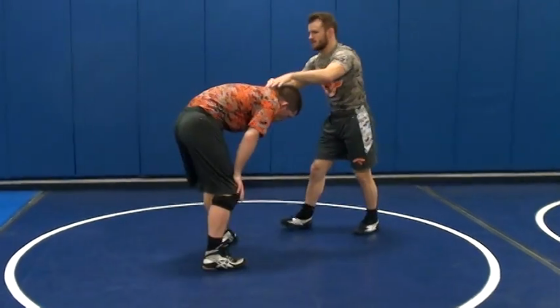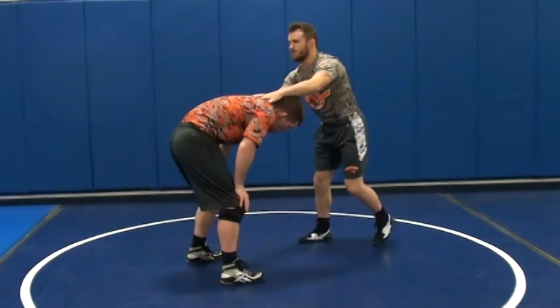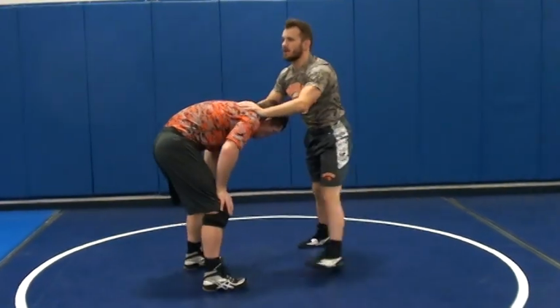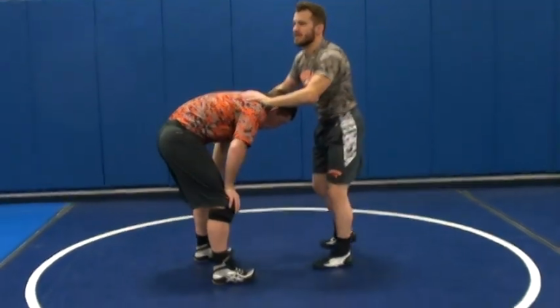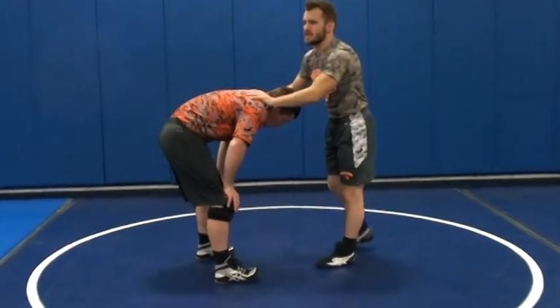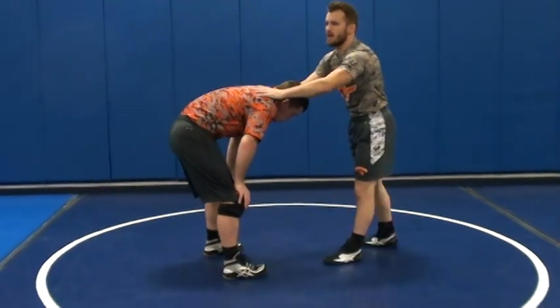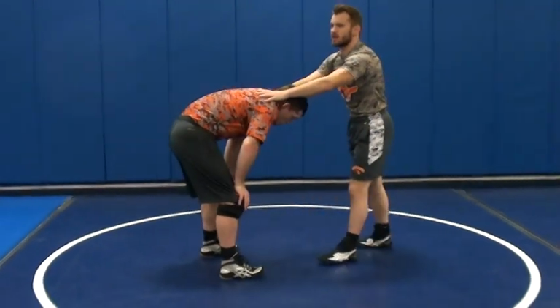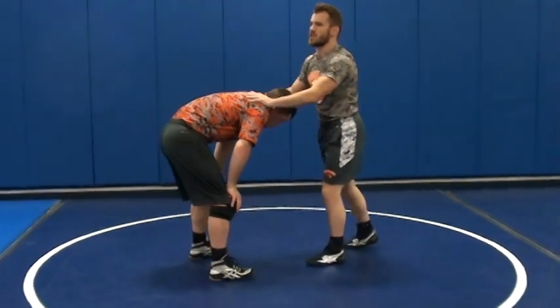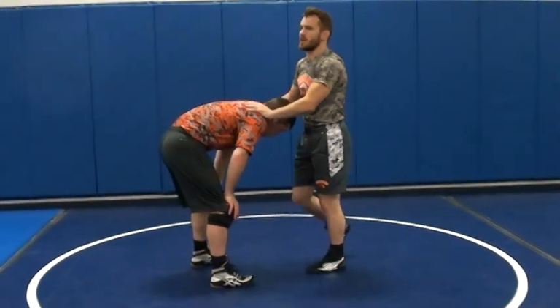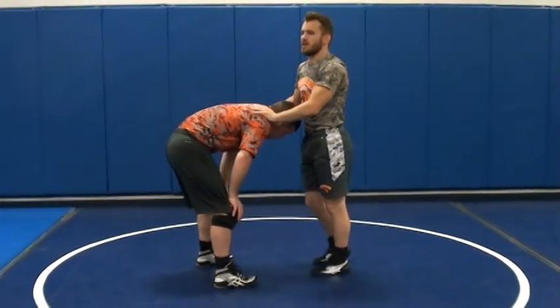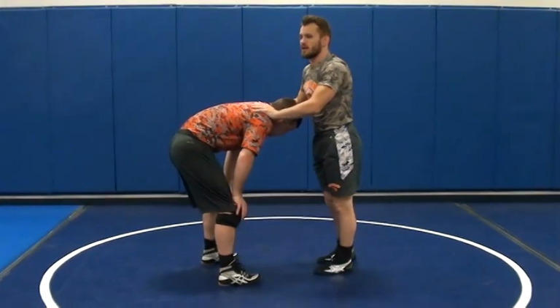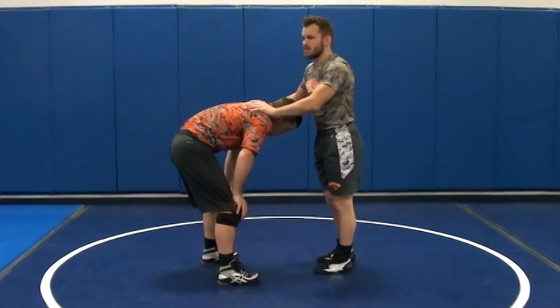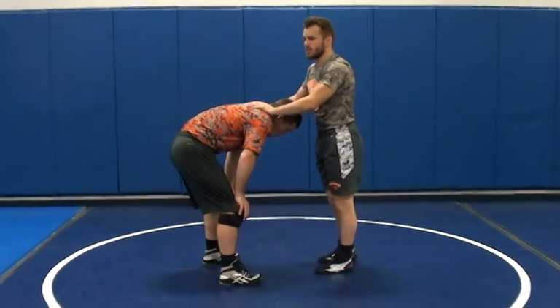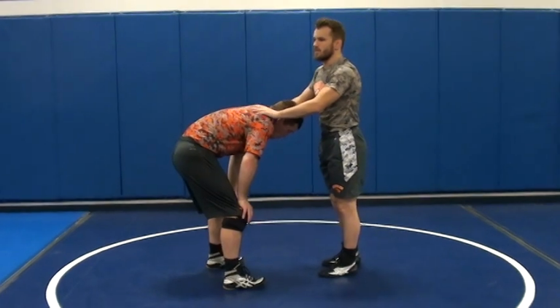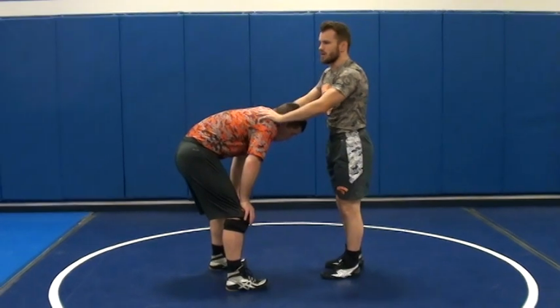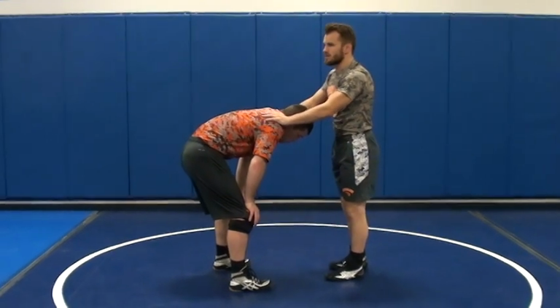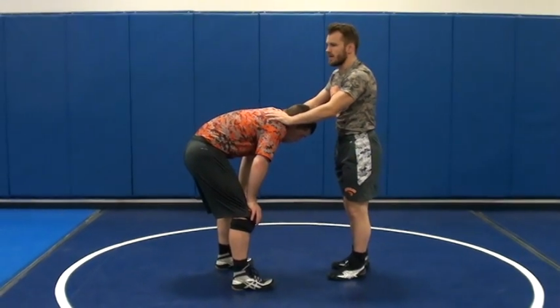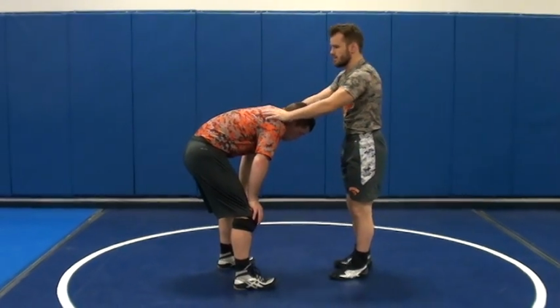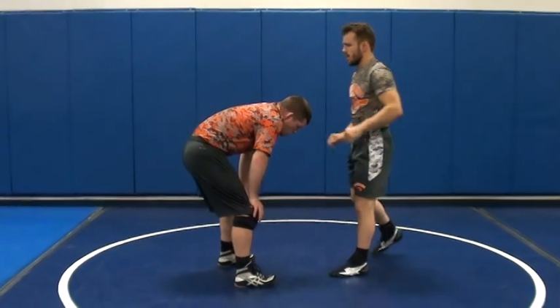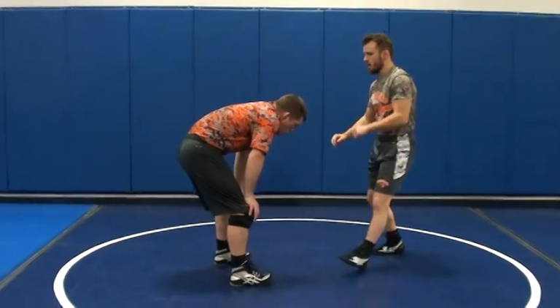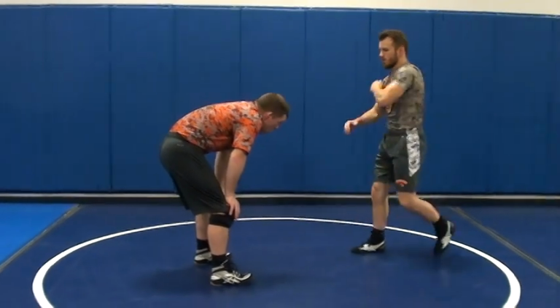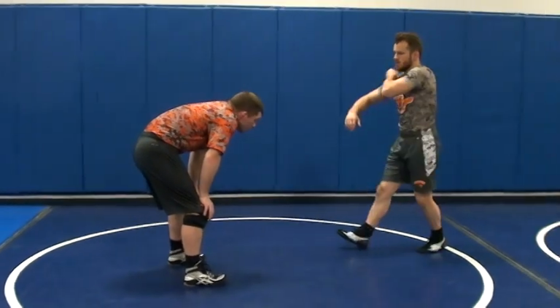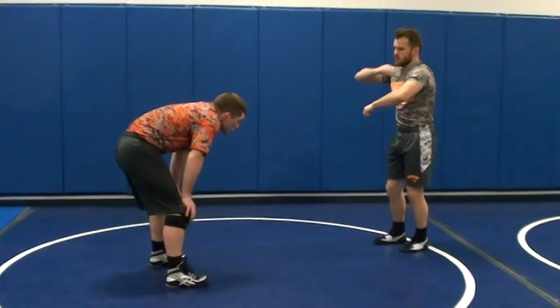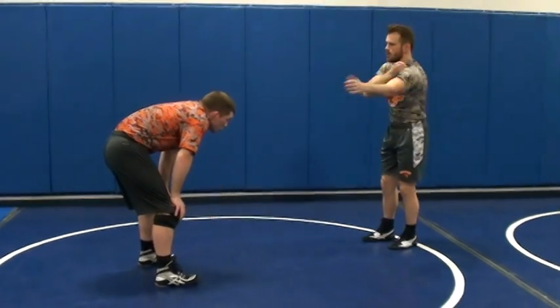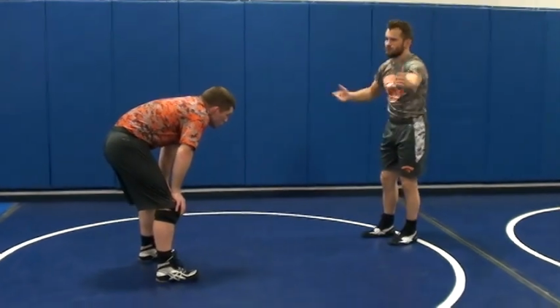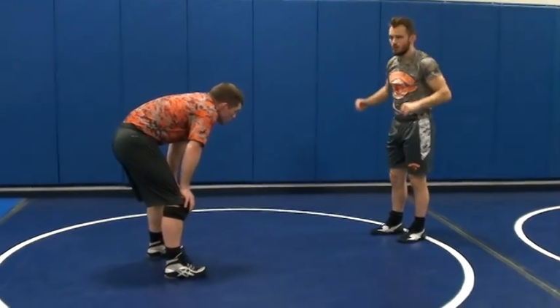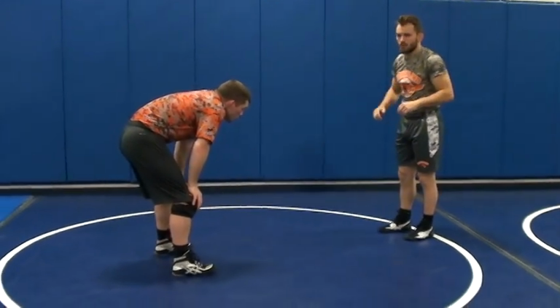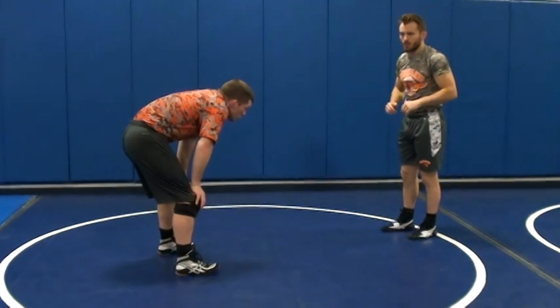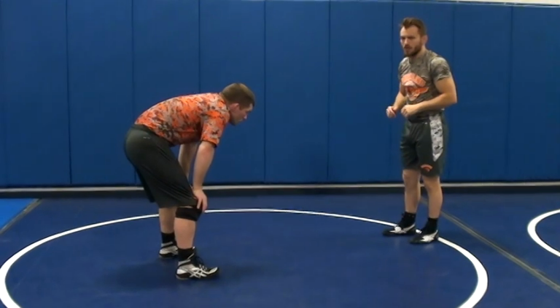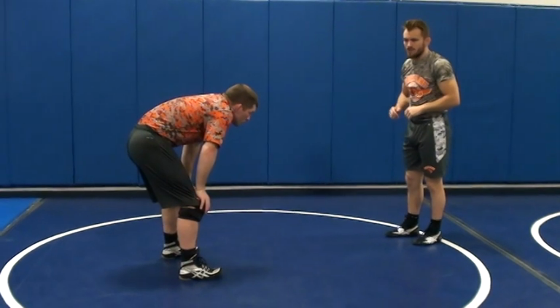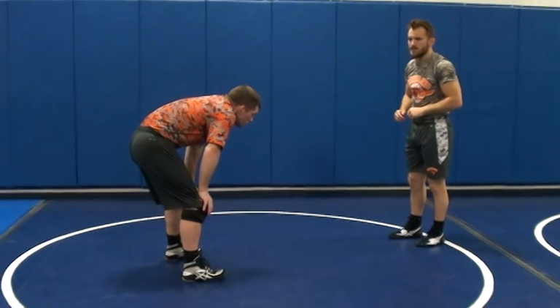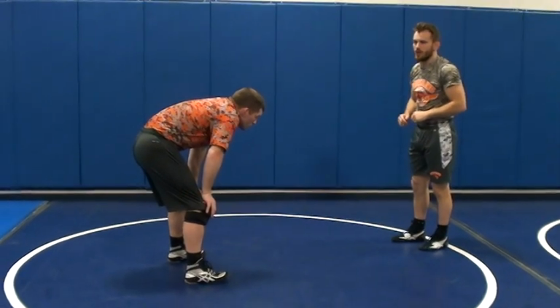Last front headlock technique — we're going to go cross-pick. This worked really well for me in college, so it'll probably work for you guys if you get it down right.